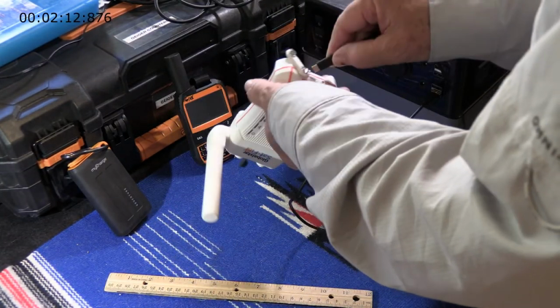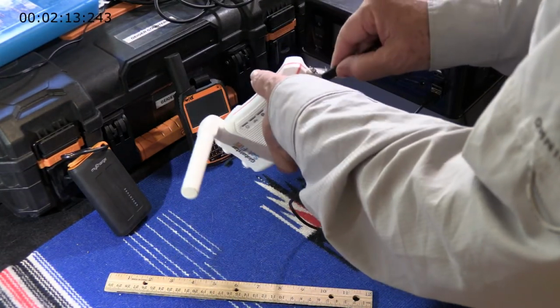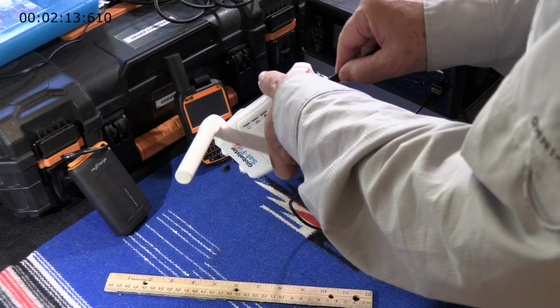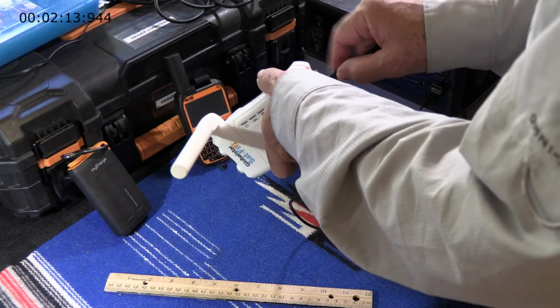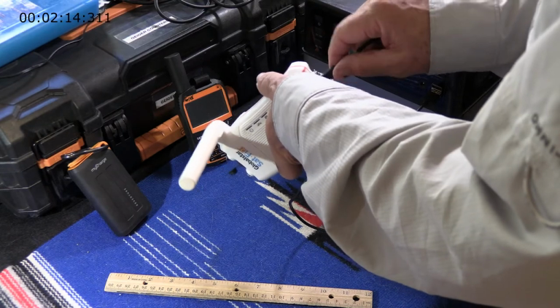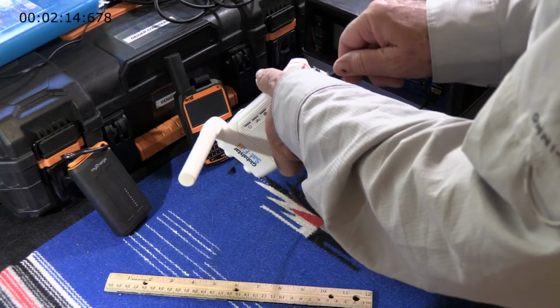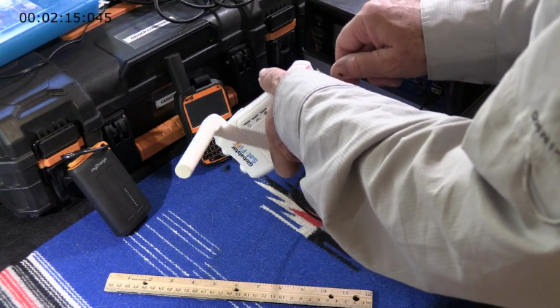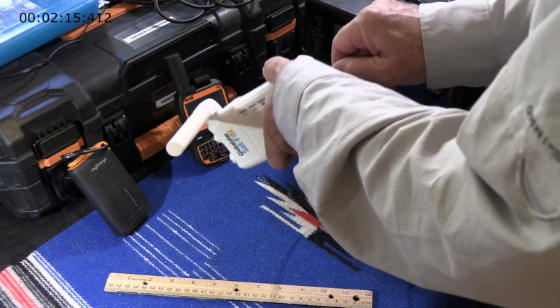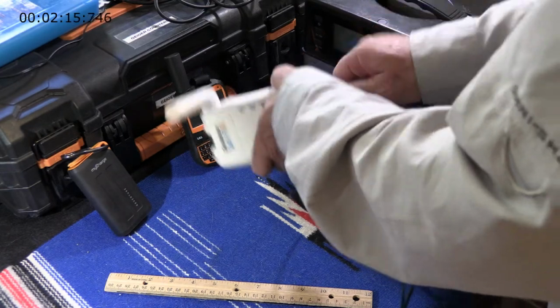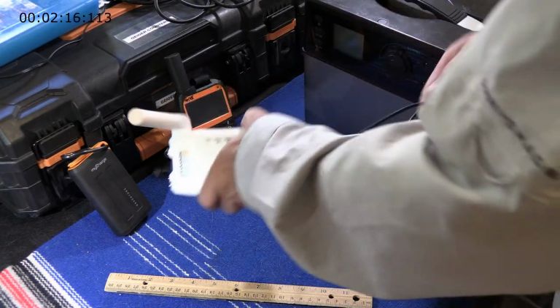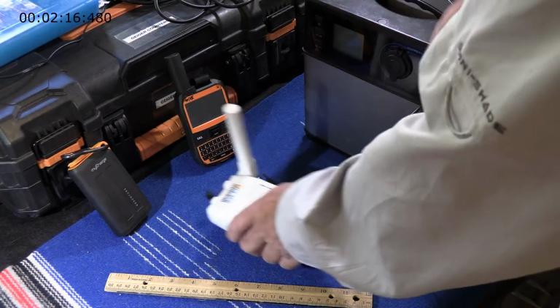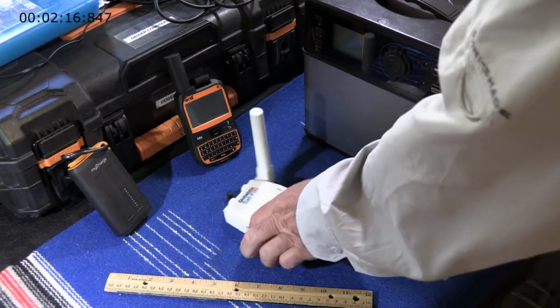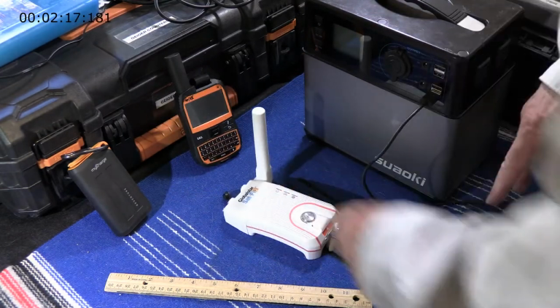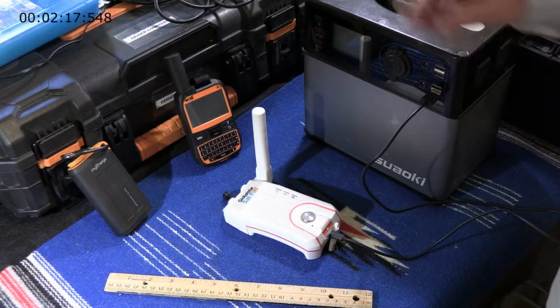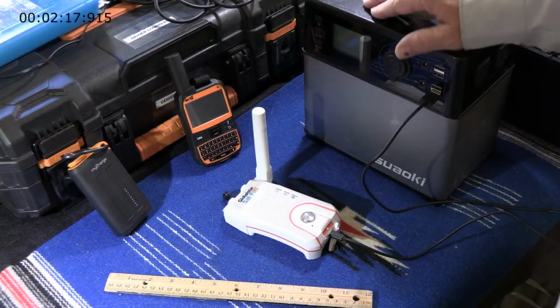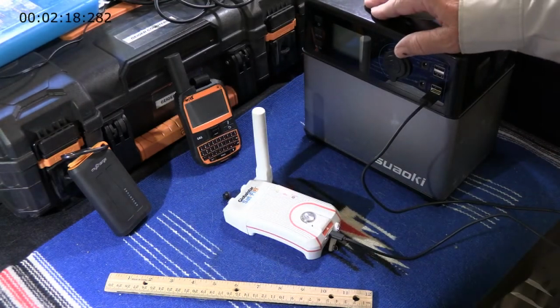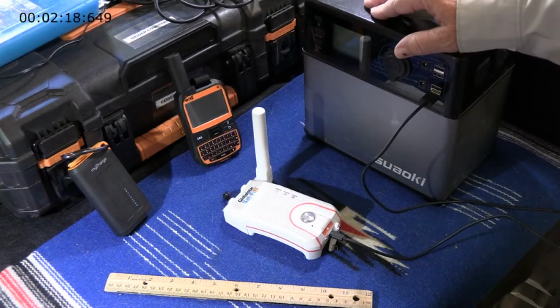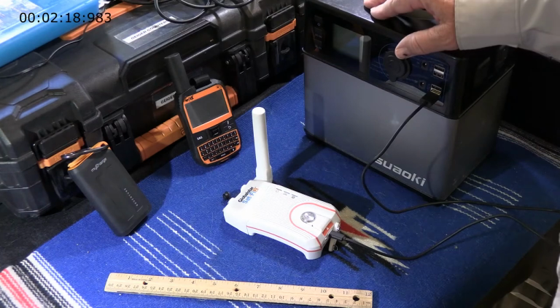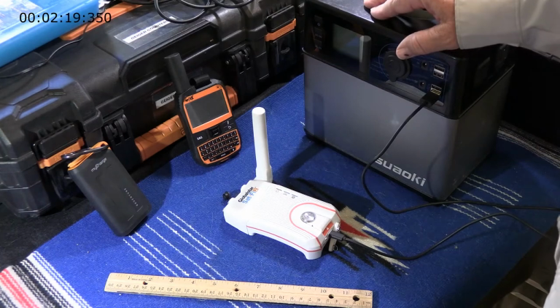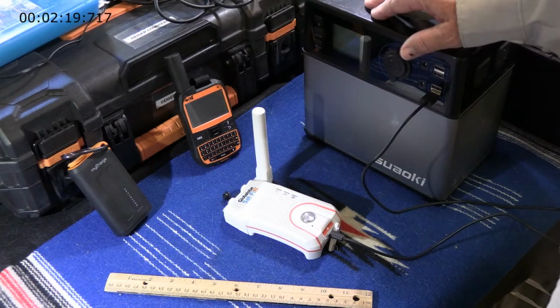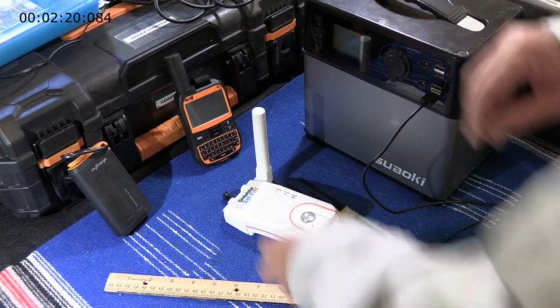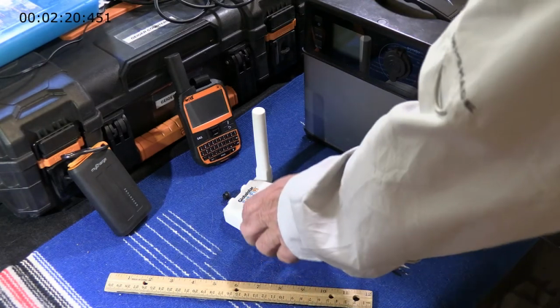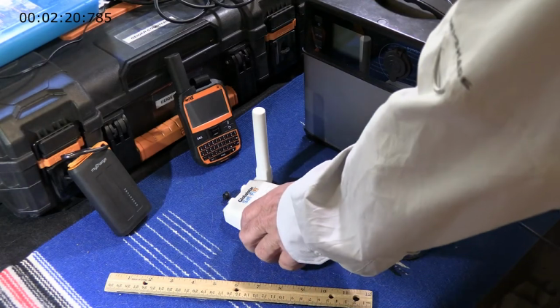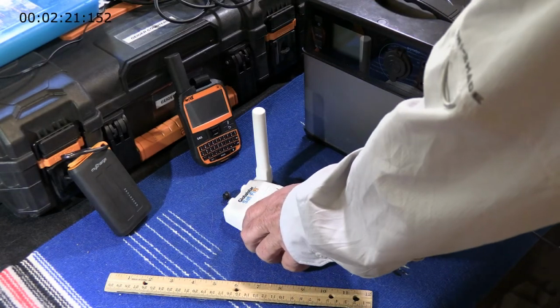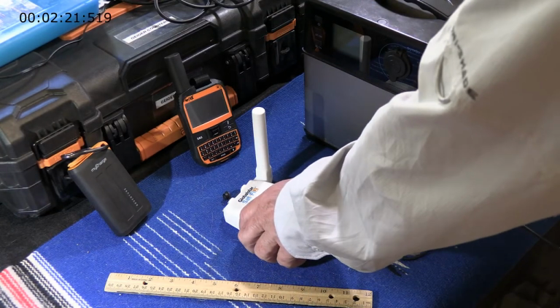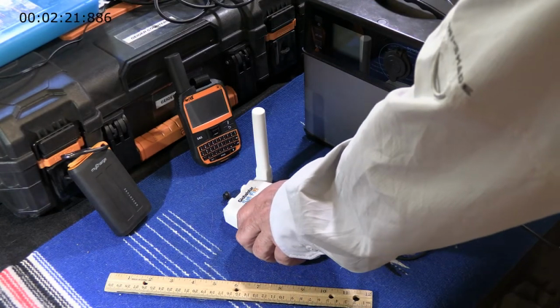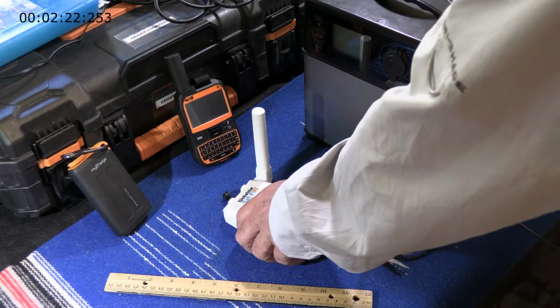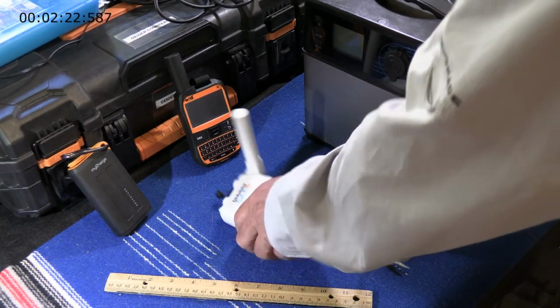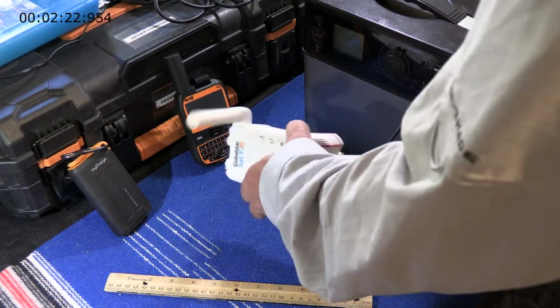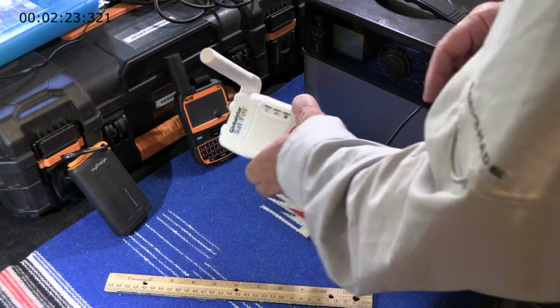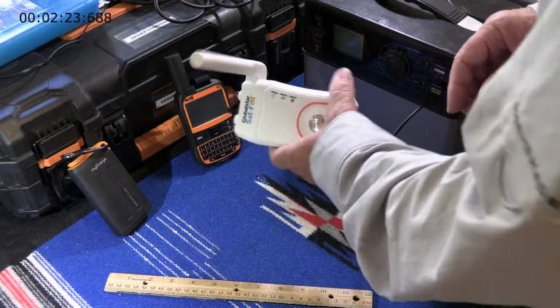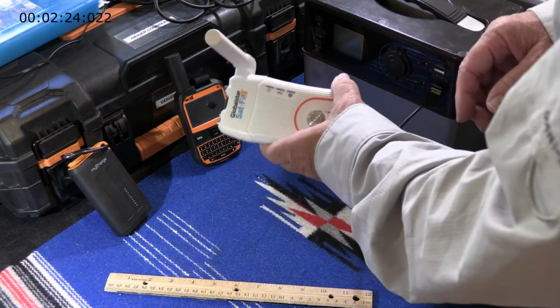You'll probably get about 15% of charge for every two hours this way. It's not going to draw more than three watts coming out of a typical USB connection.